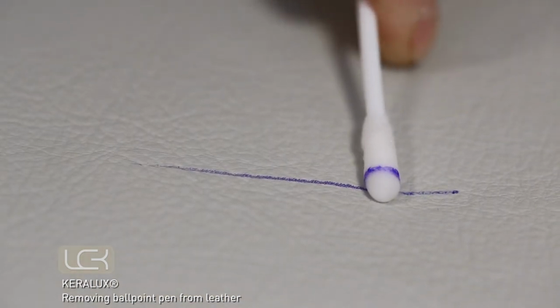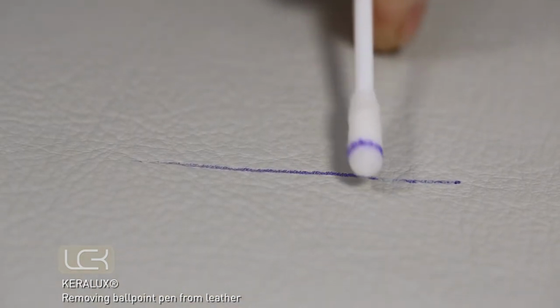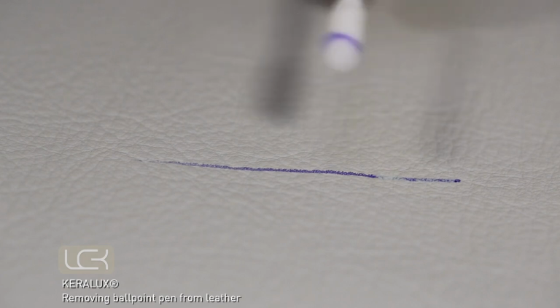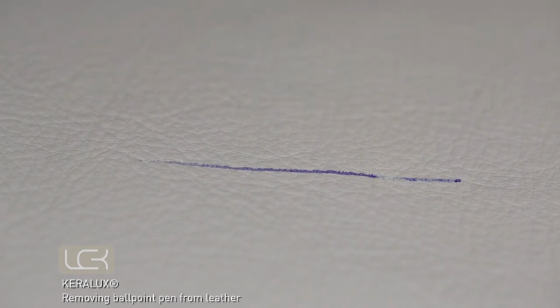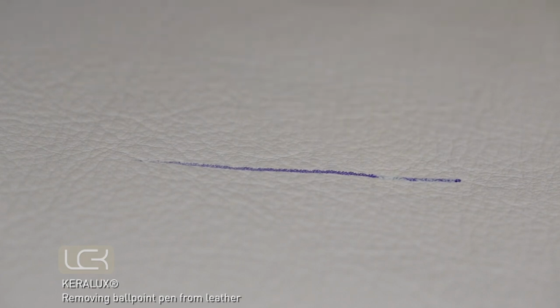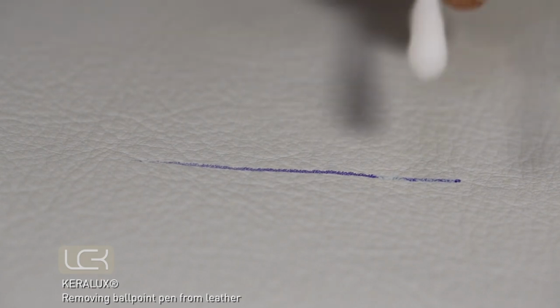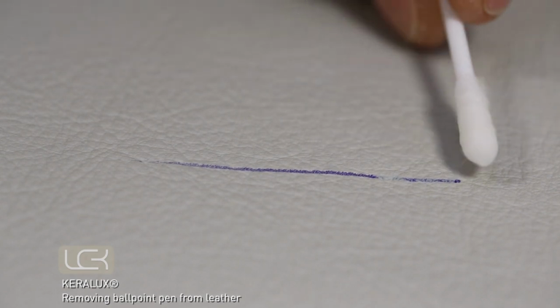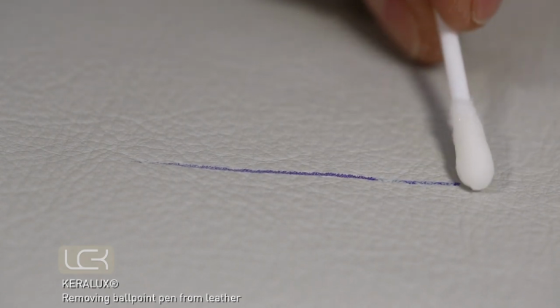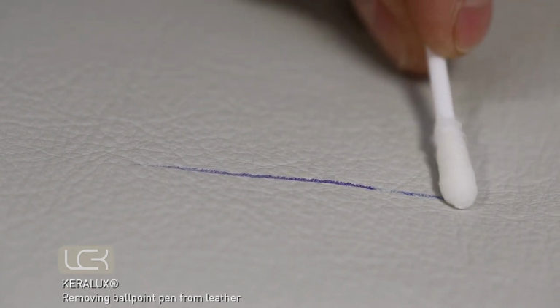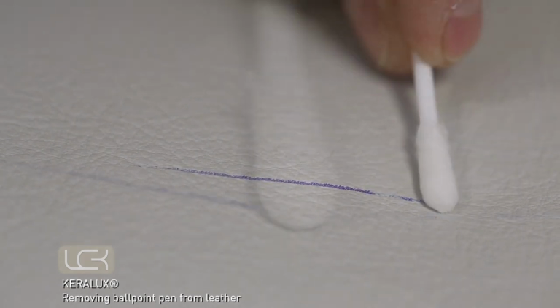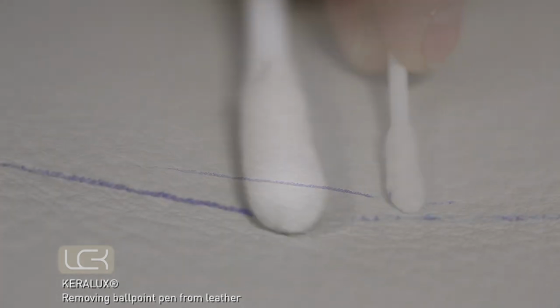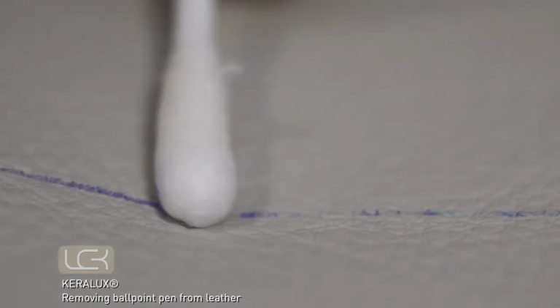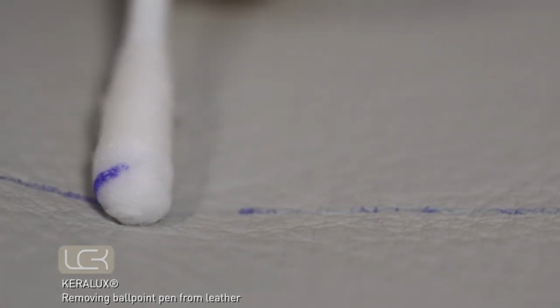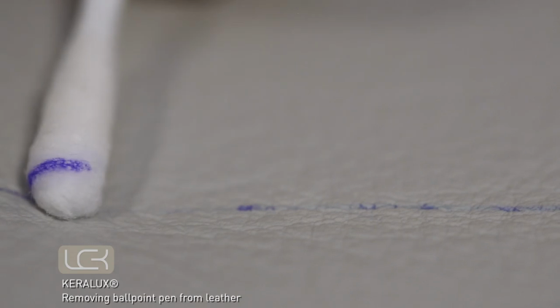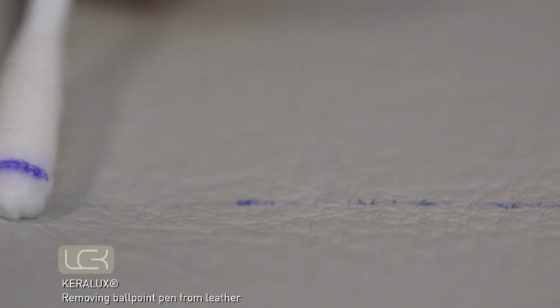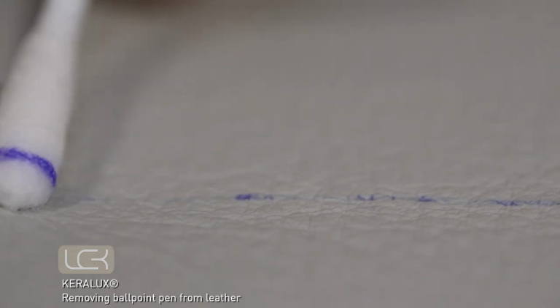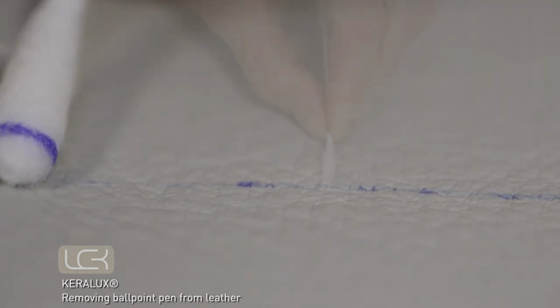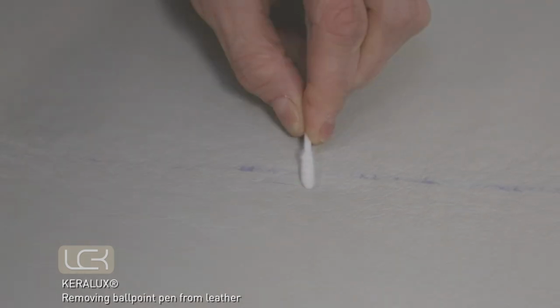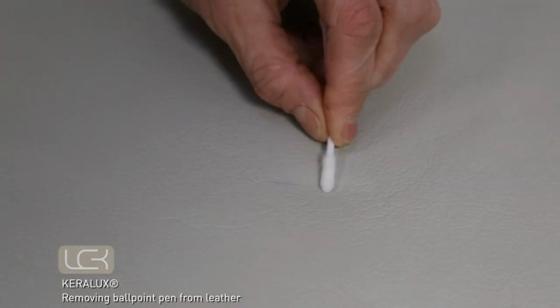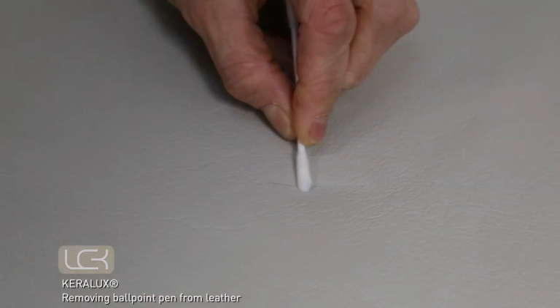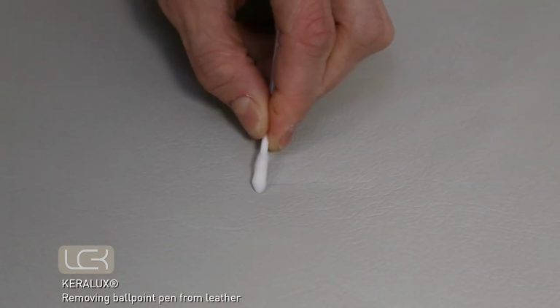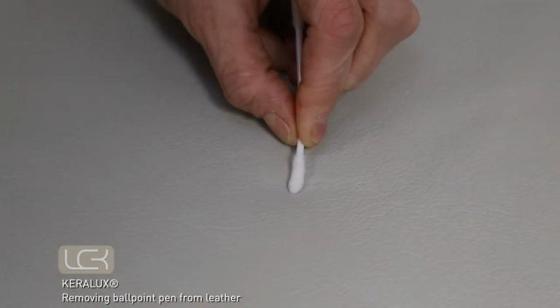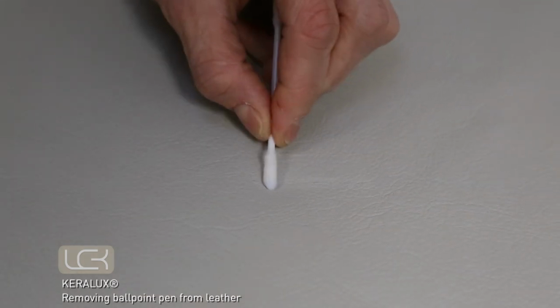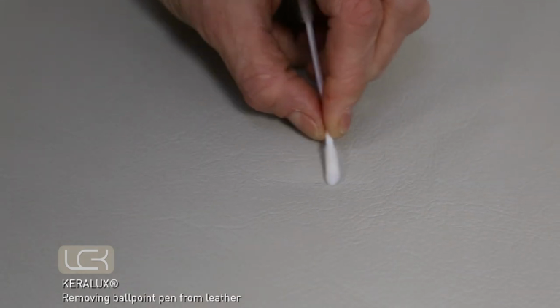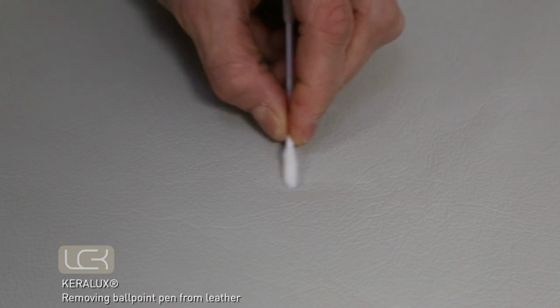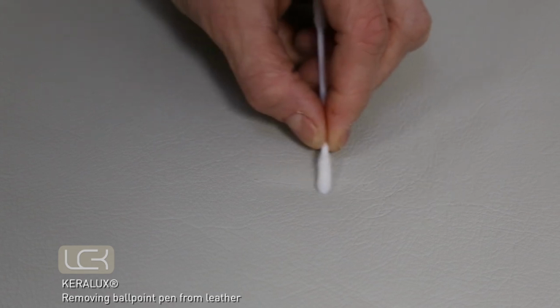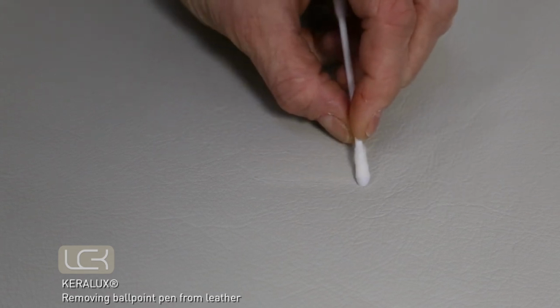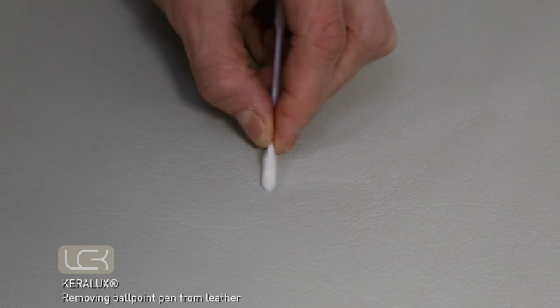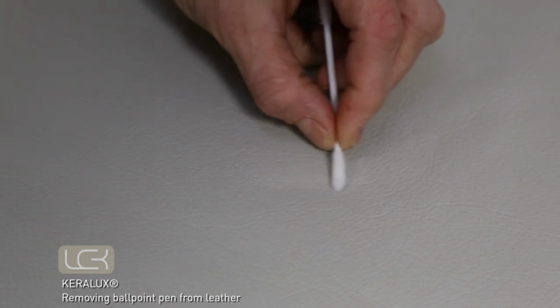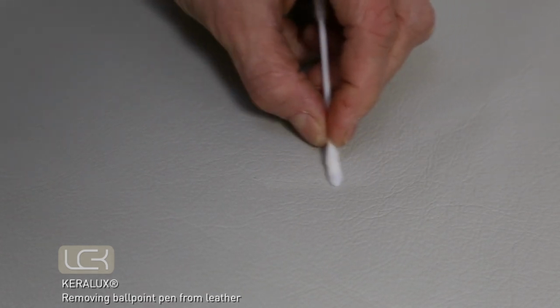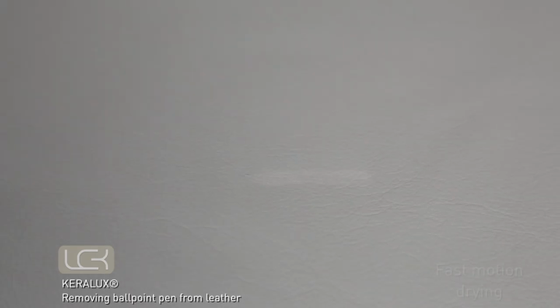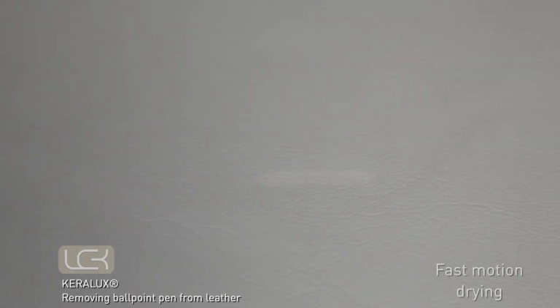Repeat this process, making sure you apply the pen remover to a clean spot on the cotton bud before dabbing the ink stain again. Then gently dab the cotton bud over the entire stain. Let the leather dry completely and repeat if necessary.